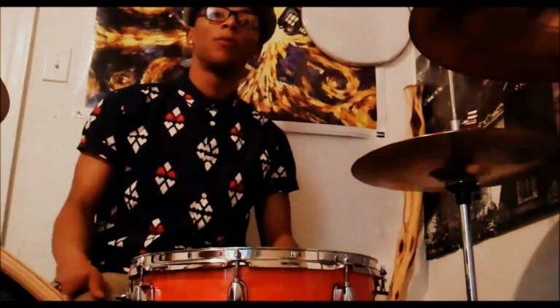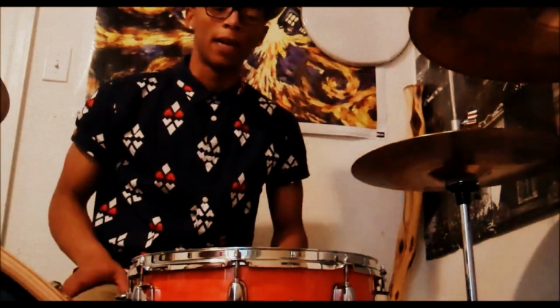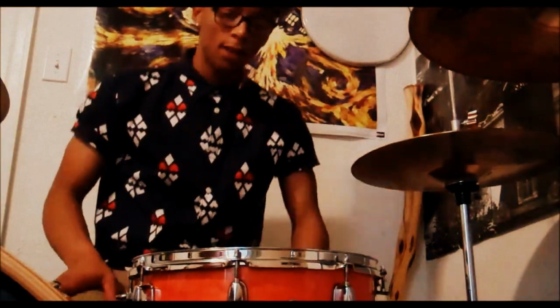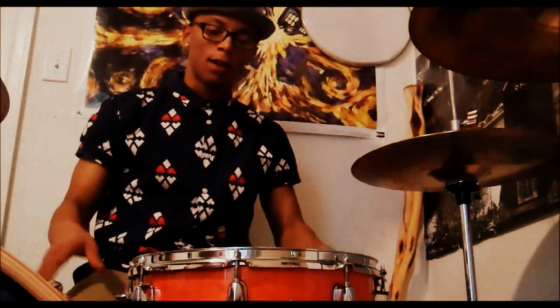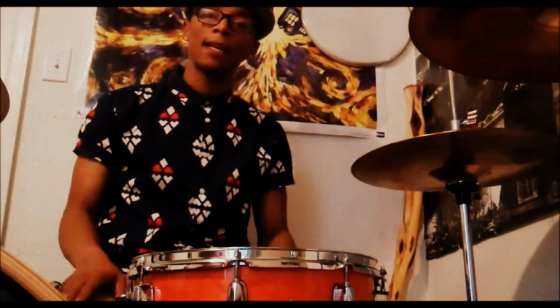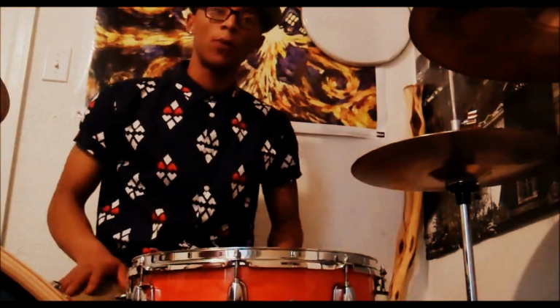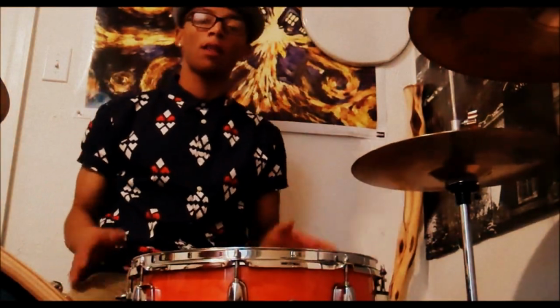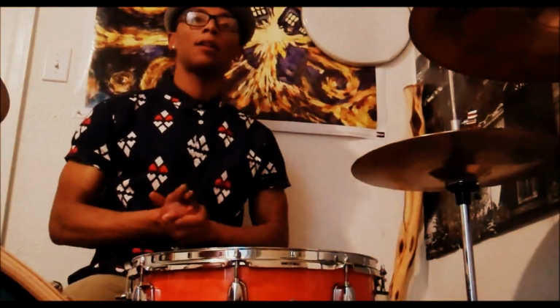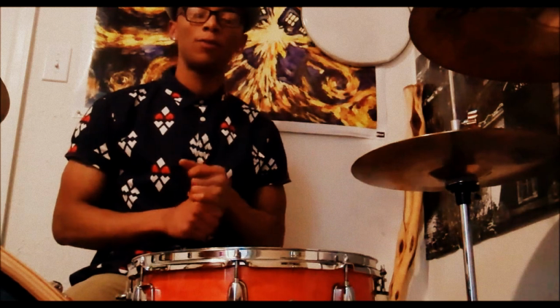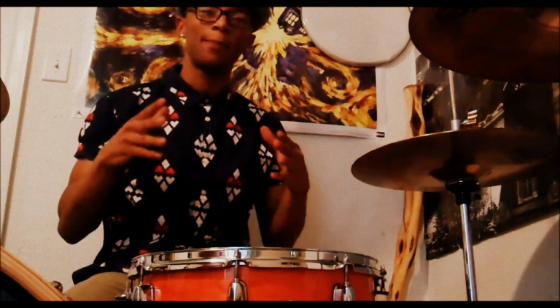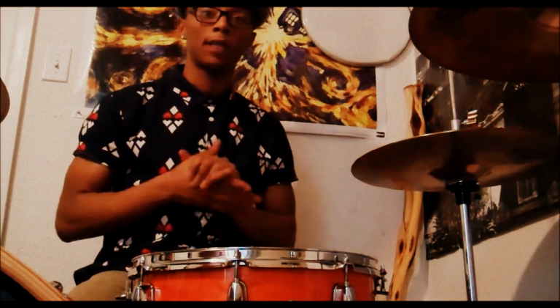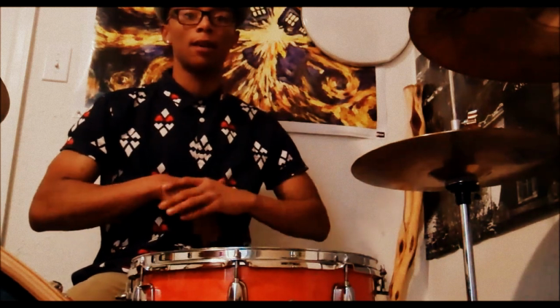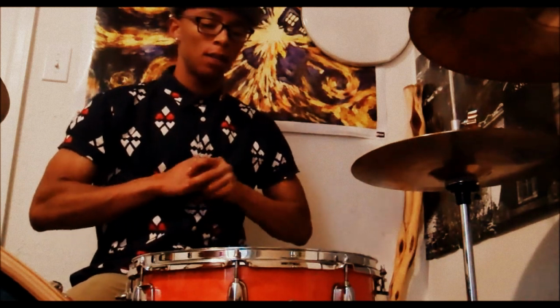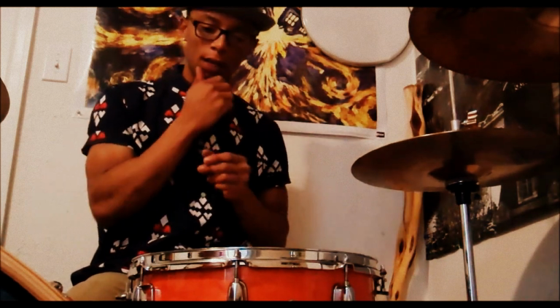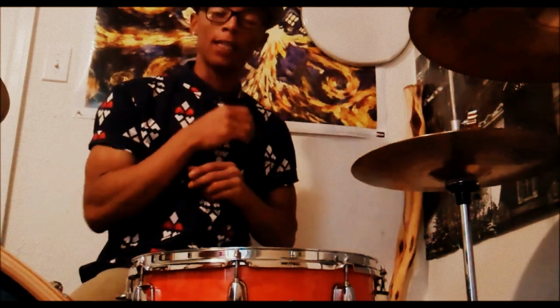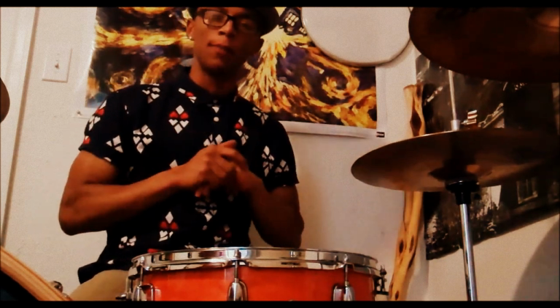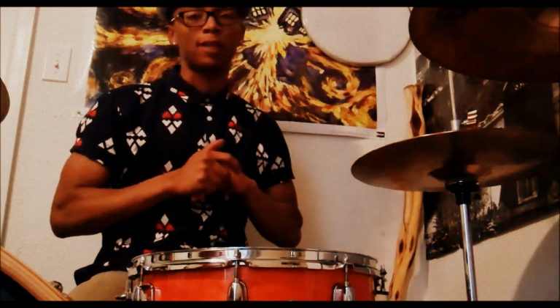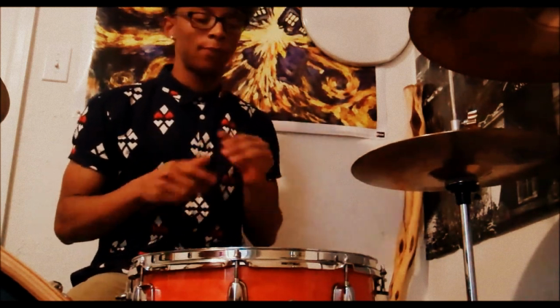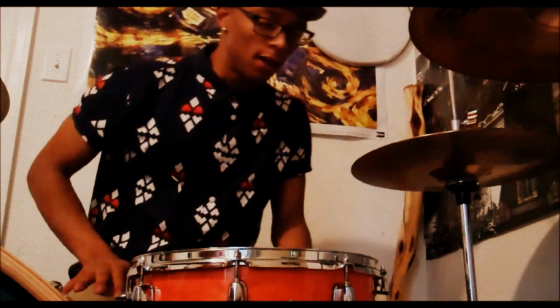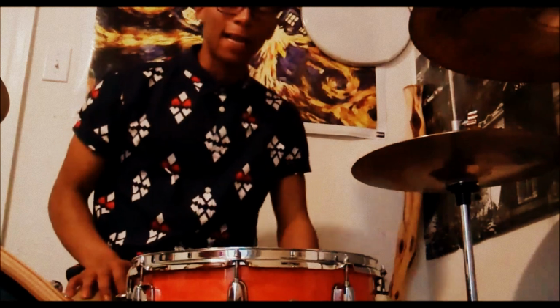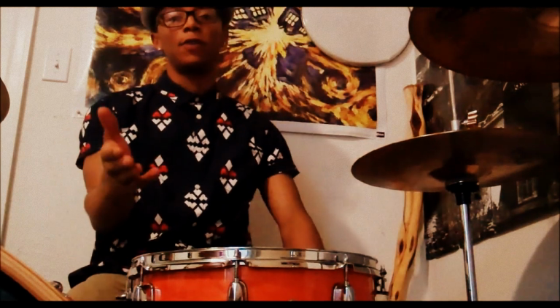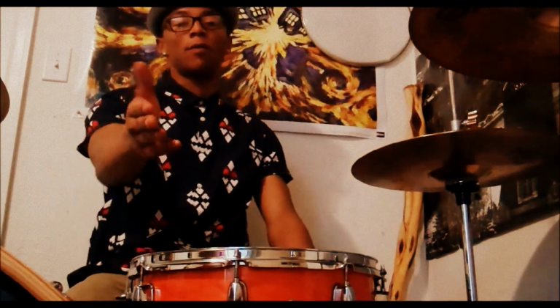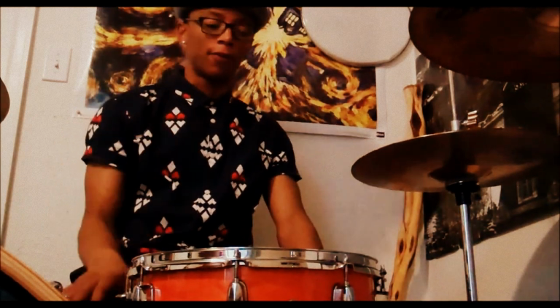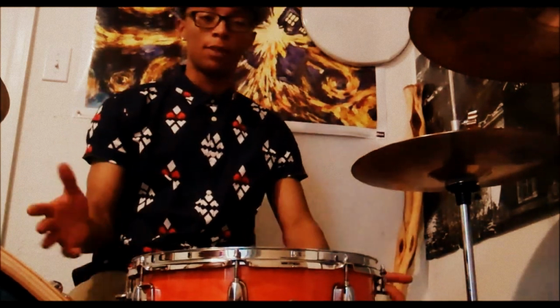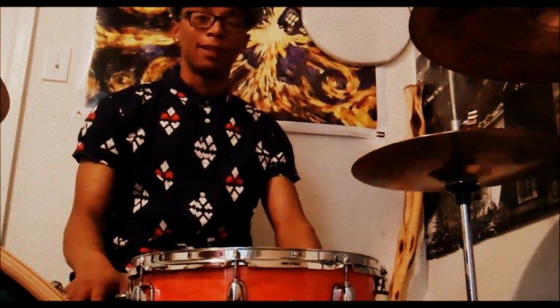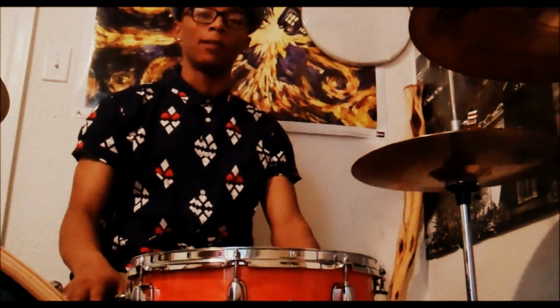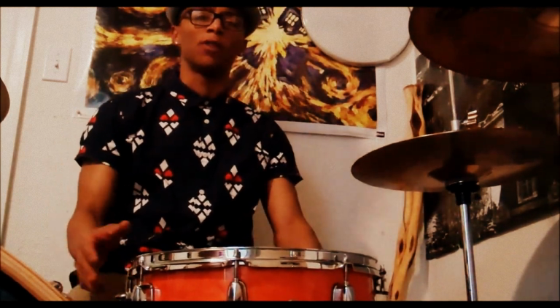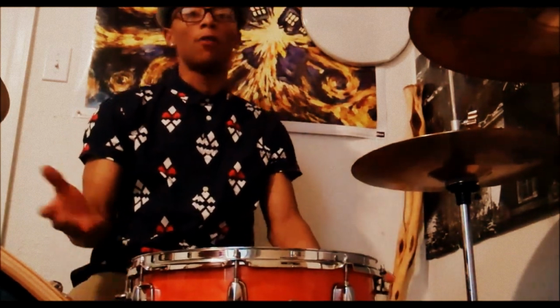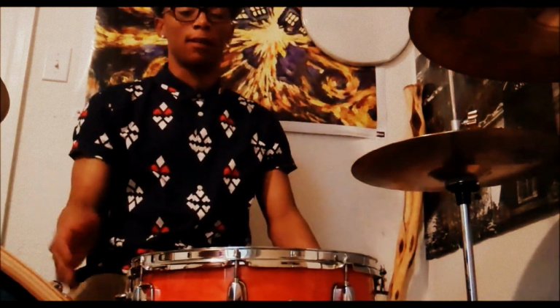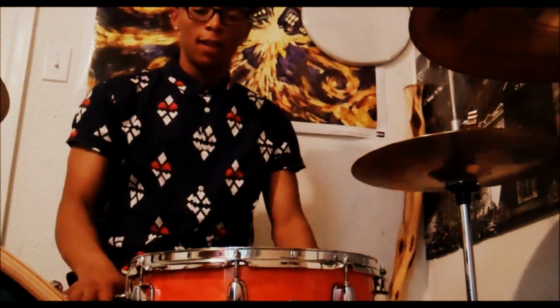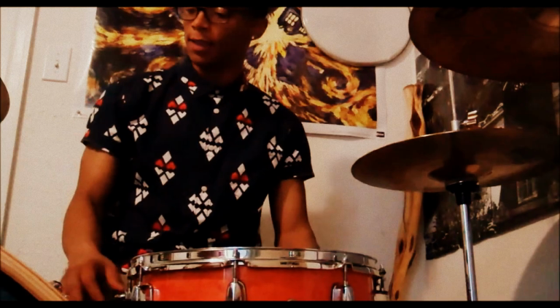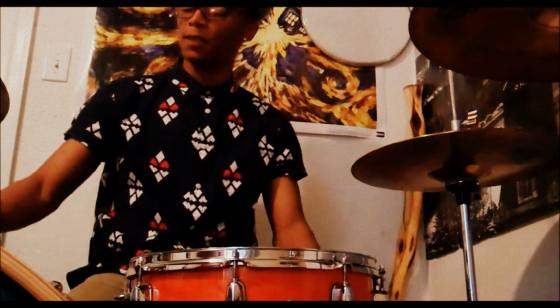What's up guys, today we're going to learn how to tune the perfect snare — yes, the perfect snare. Last time, if you saw my video for snare tuning, it was for a rock snare, and this time it's for an all-purpose perfect snare.